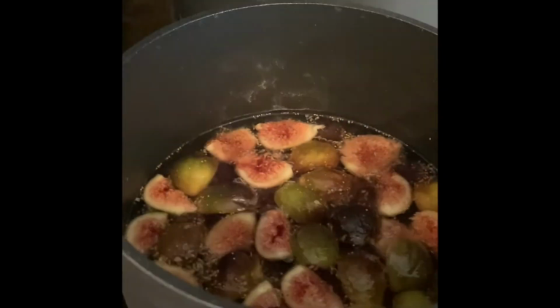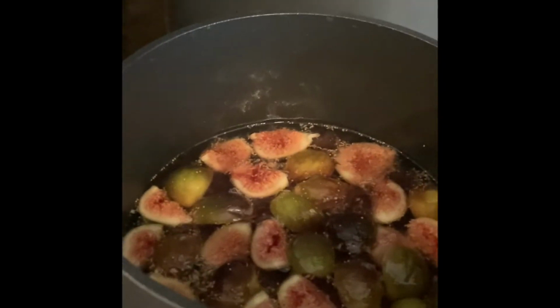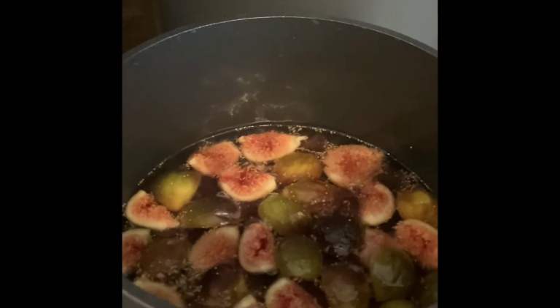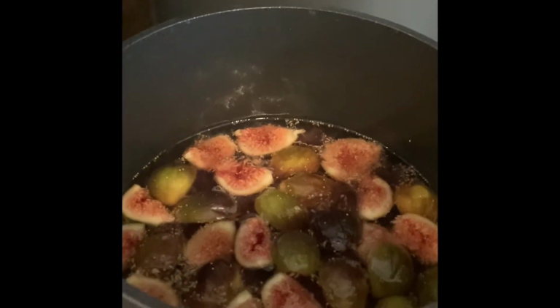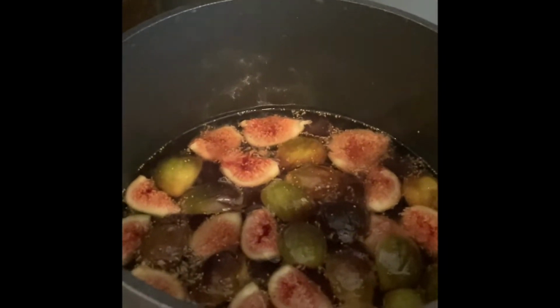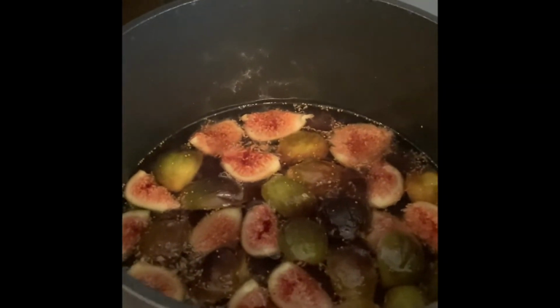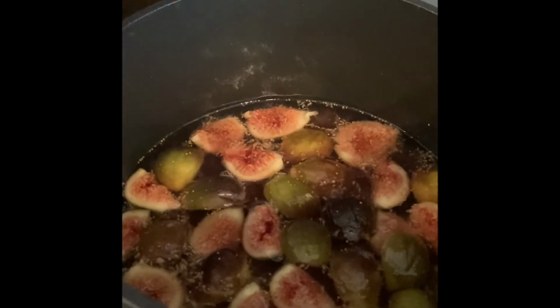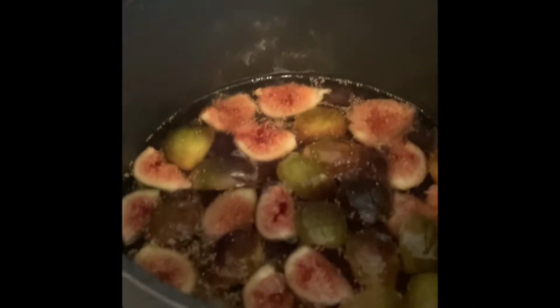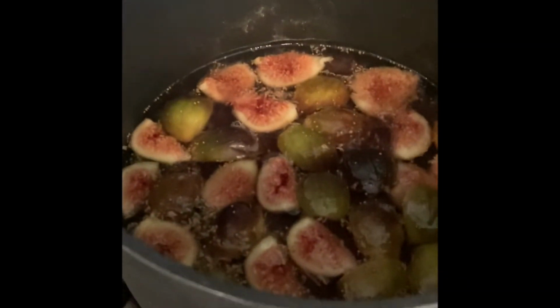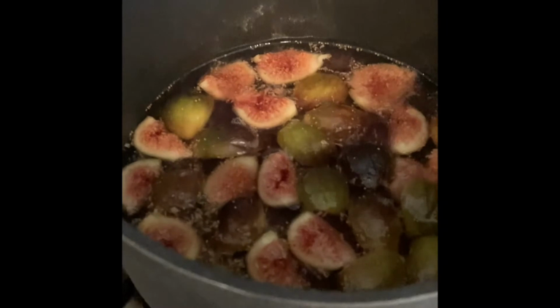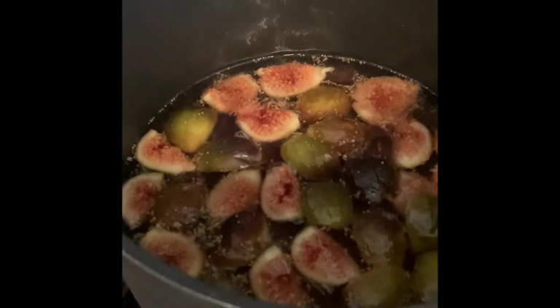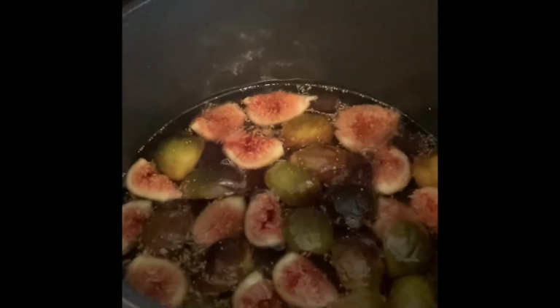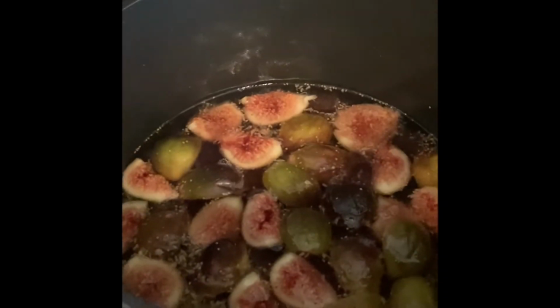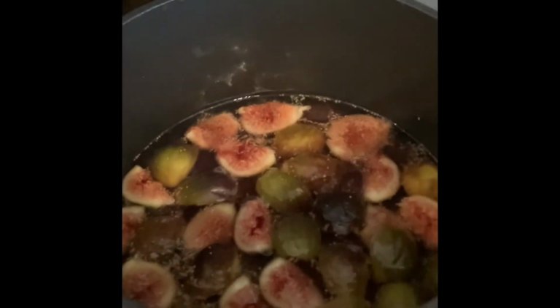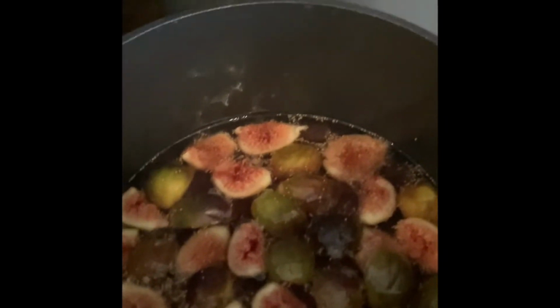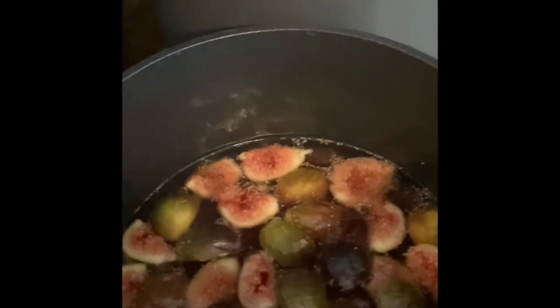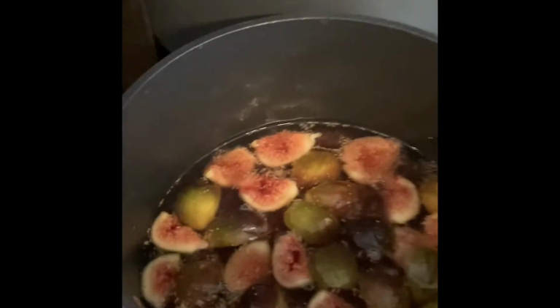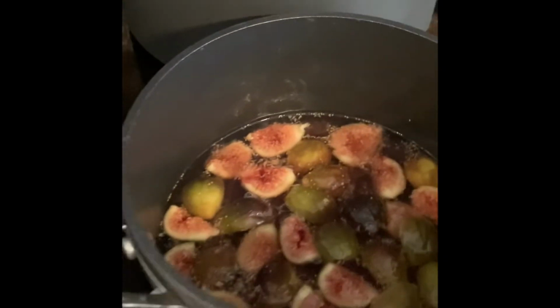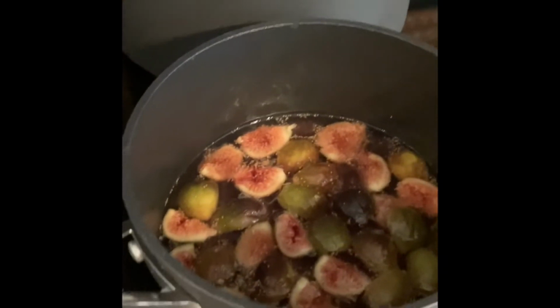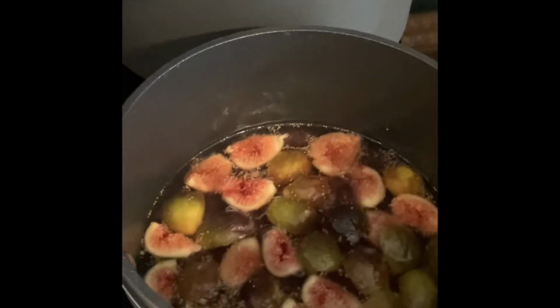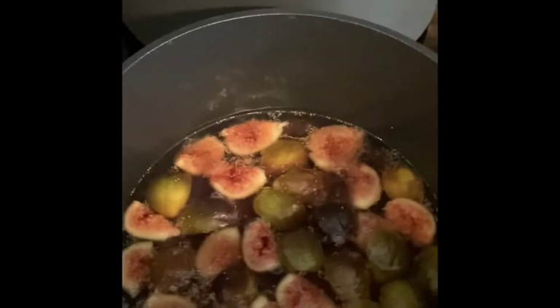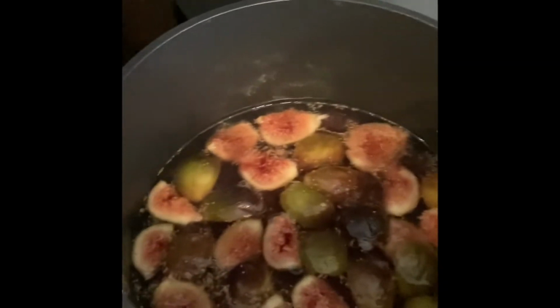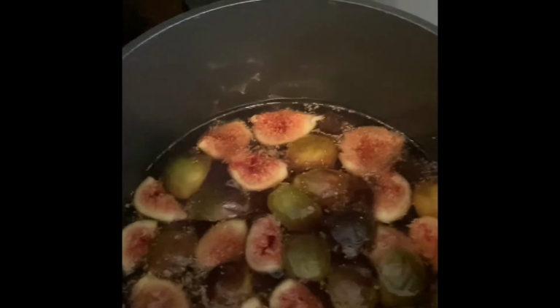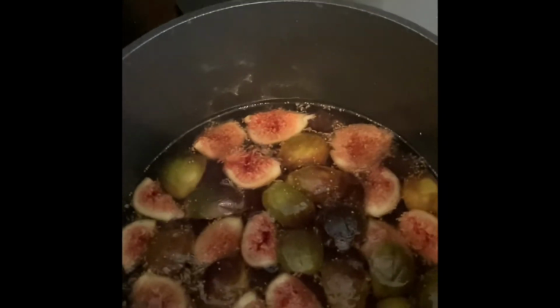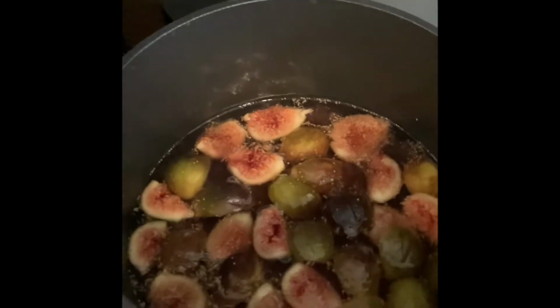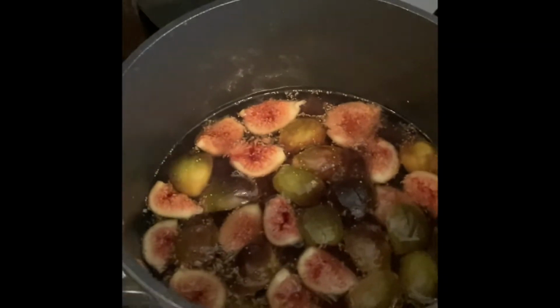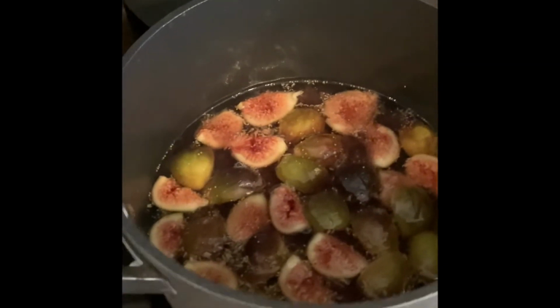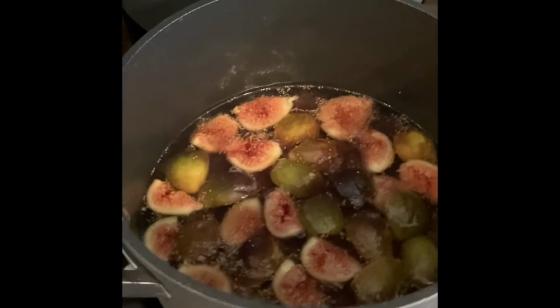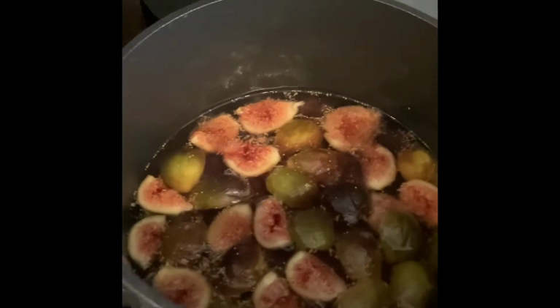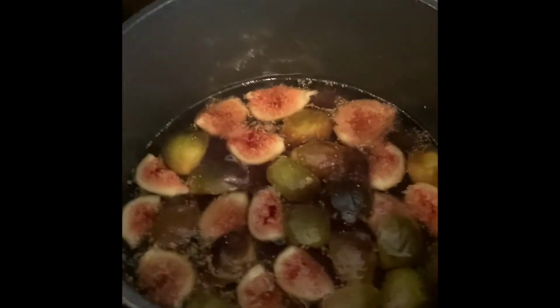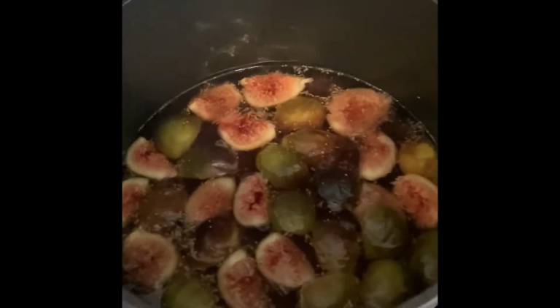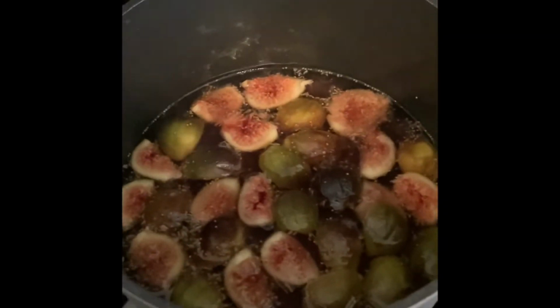I thought I might try making sugar-free jam today. I've been making fig jam with figs from our garden for quite a while, but it calls for a lot of sugar — like for four cups of figs, it's two cups of sugar. Part of that is preservation, but also part of that is sweetening.